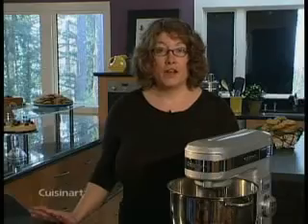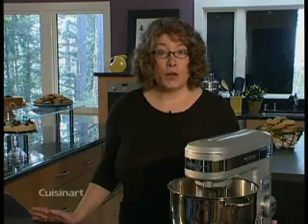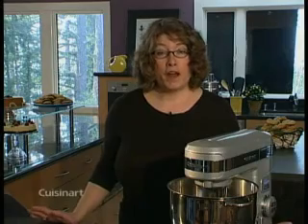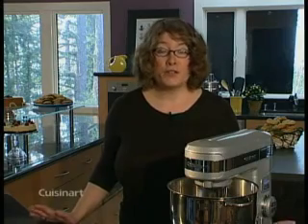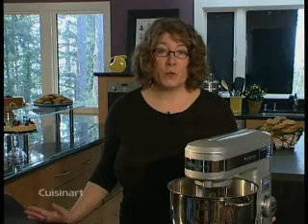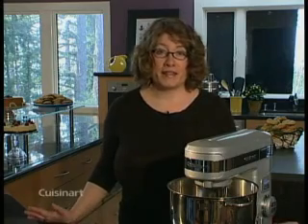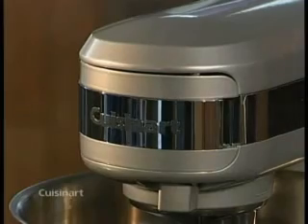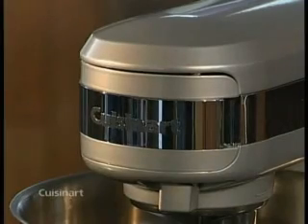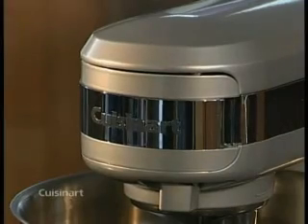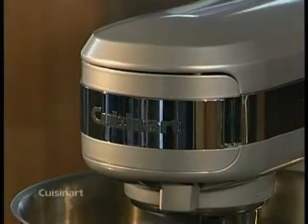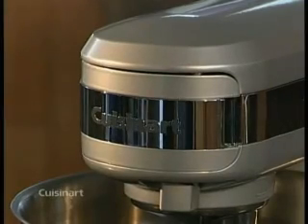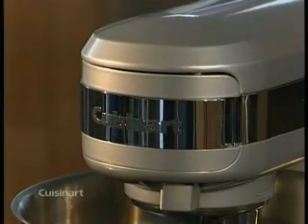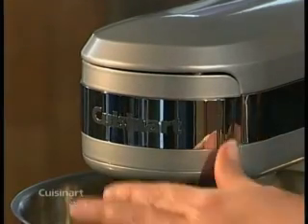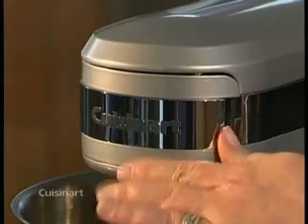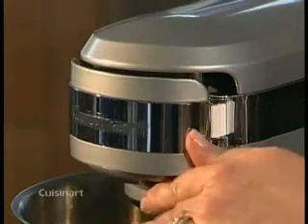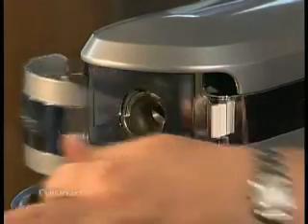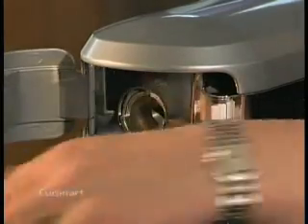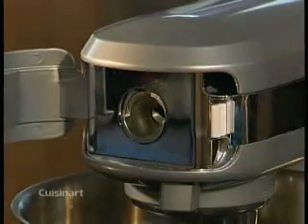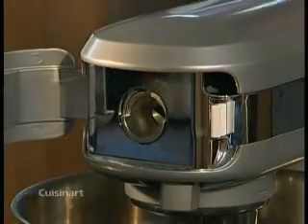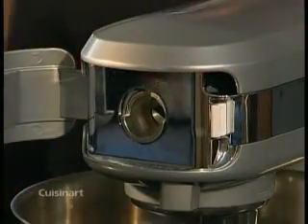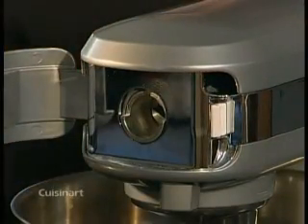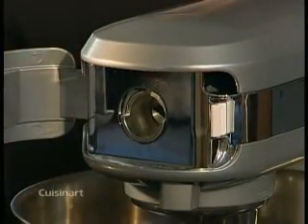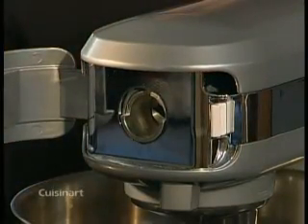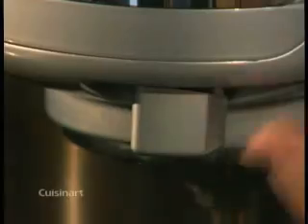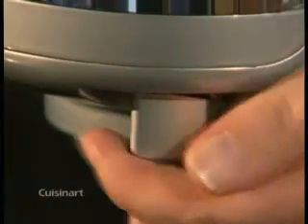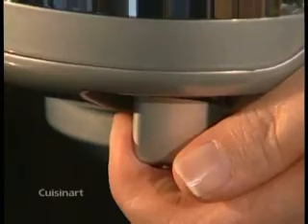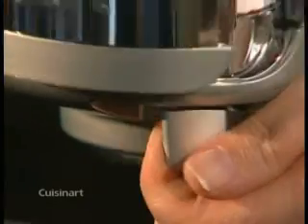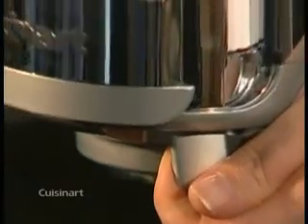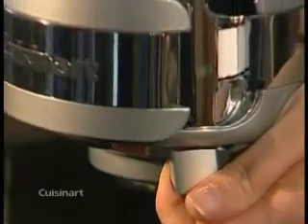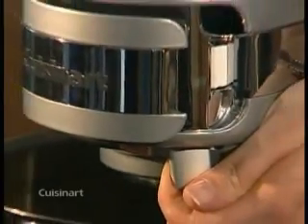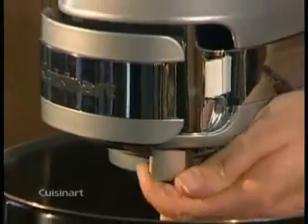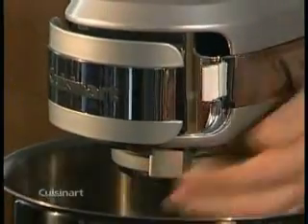You can open the cover two different ways. One way is by placing your thumb under the groove at the very far right and pulling the cover back. You can also open it by pulling the silver lever at the very front of the mixer and the cover will just pop open.